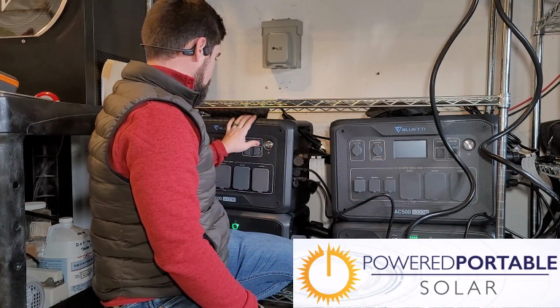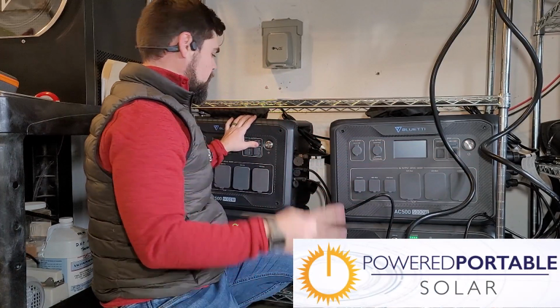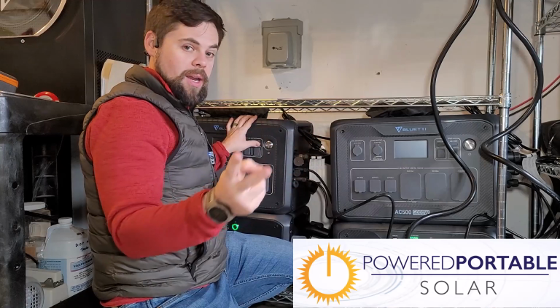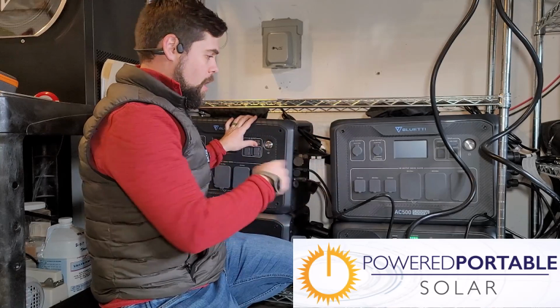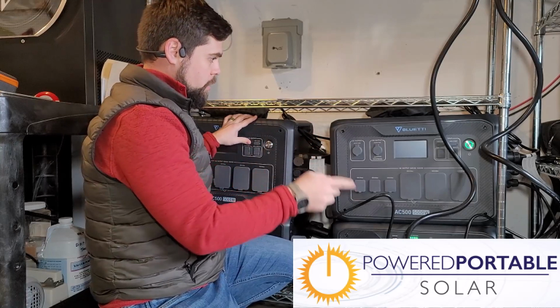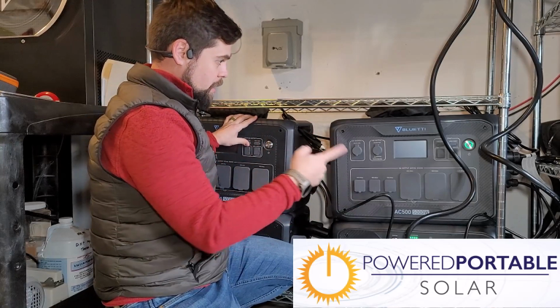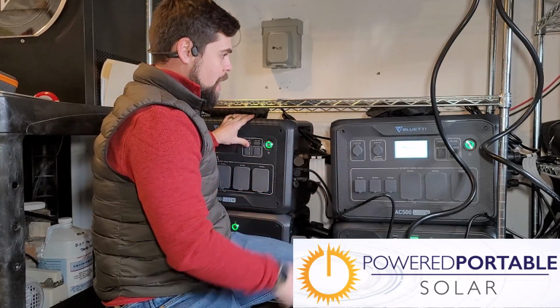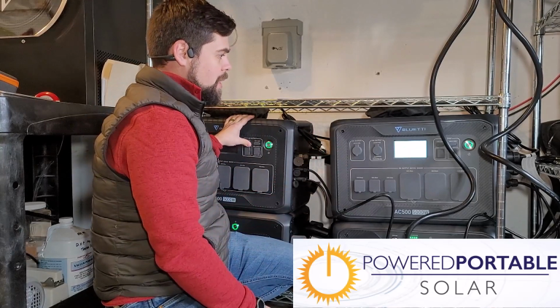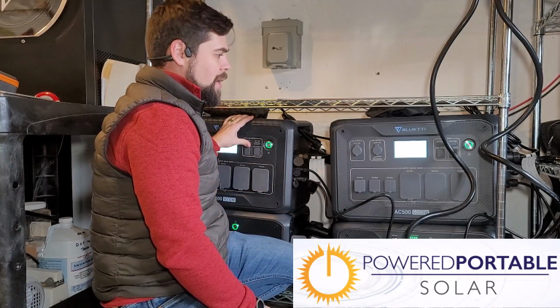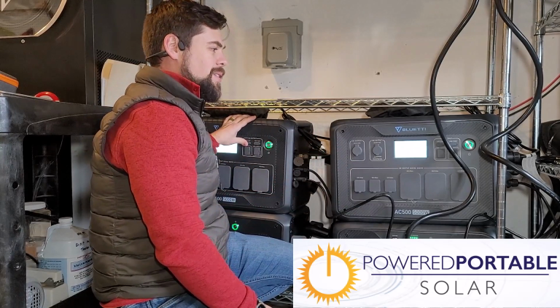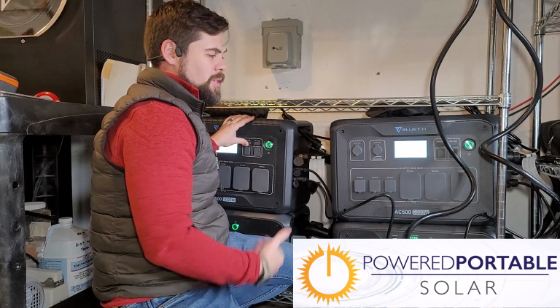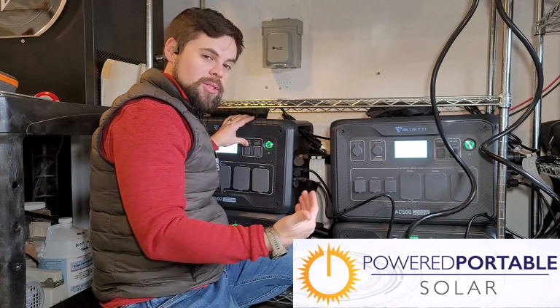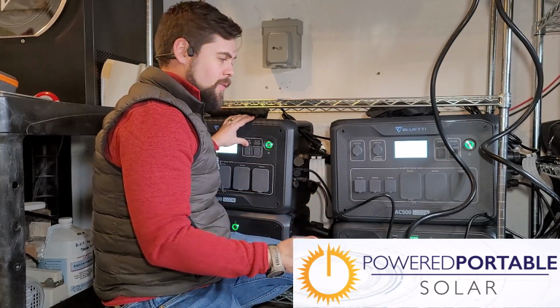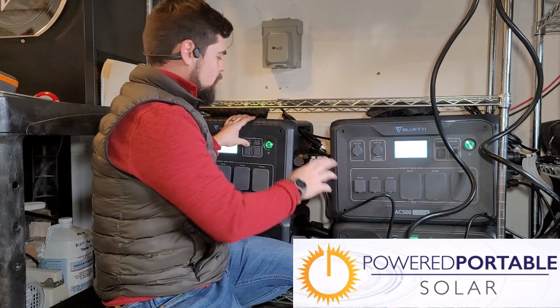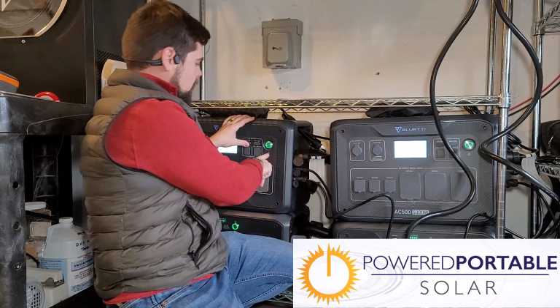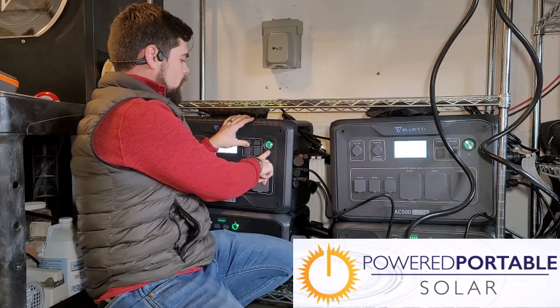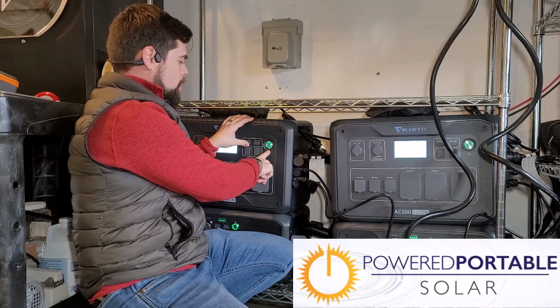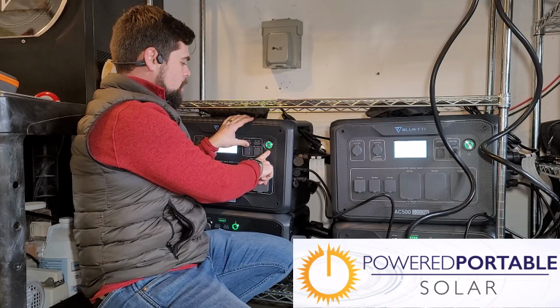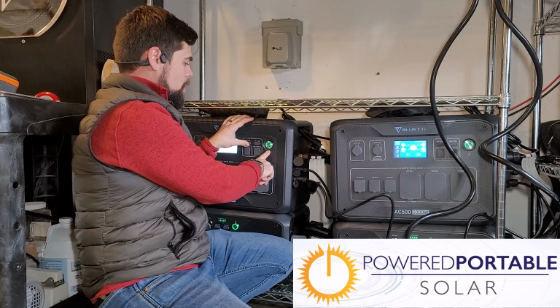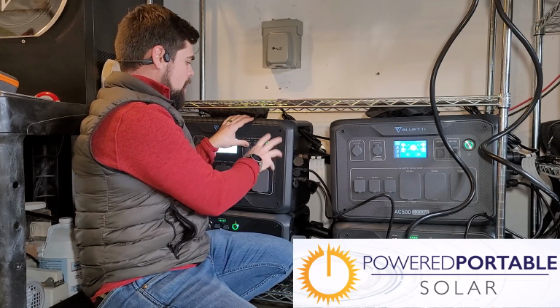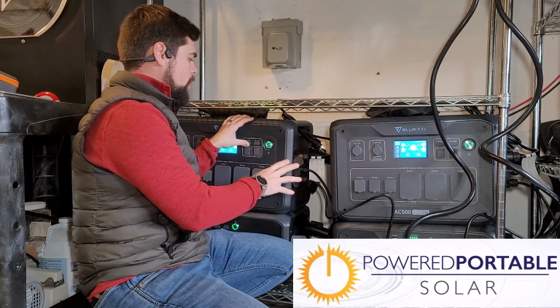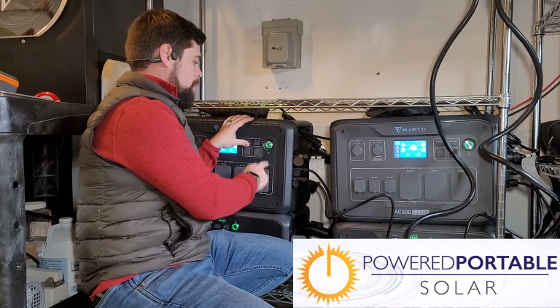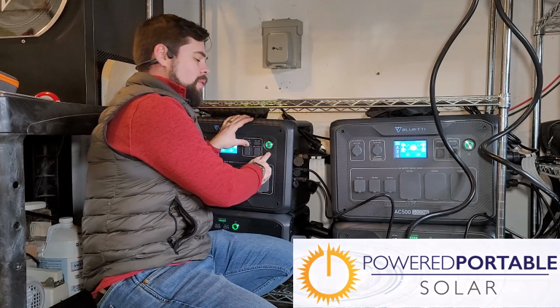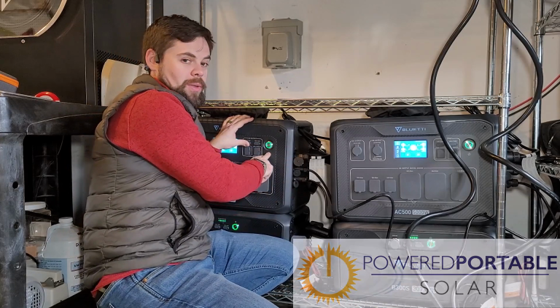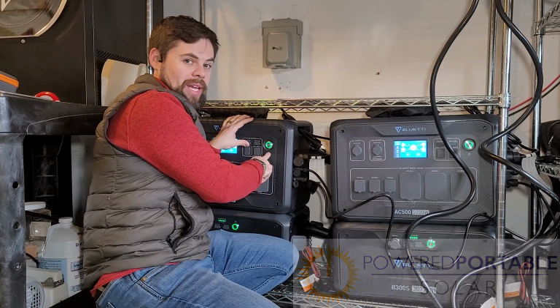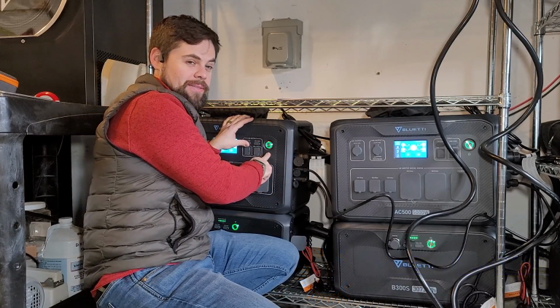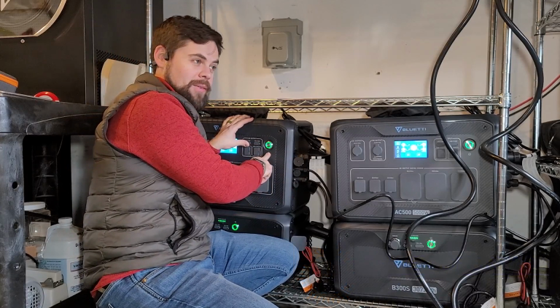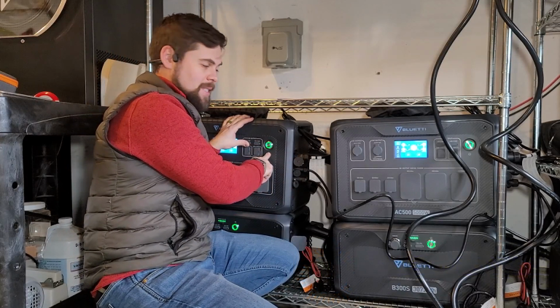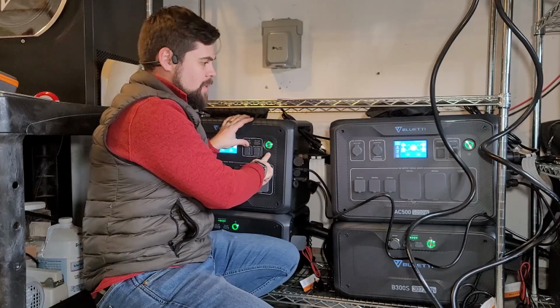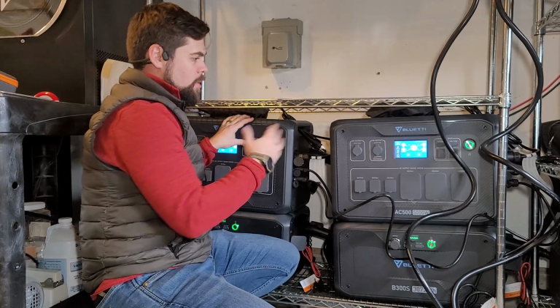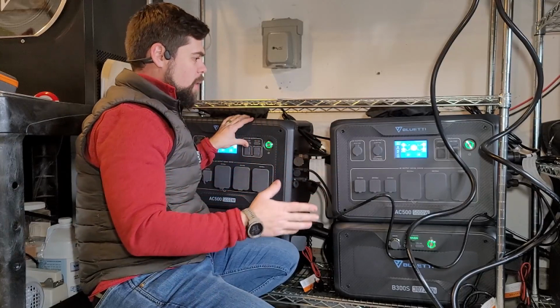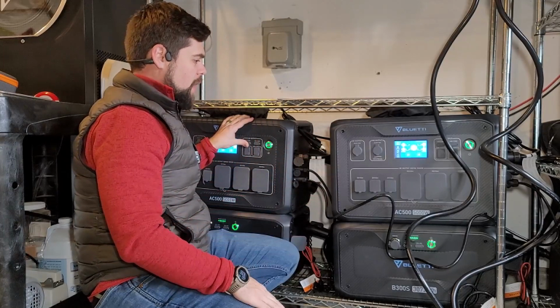I'm going to go ahead and power on both of these units. My second gripe on these units is the power button — it's just a personal preference. You have to click and hold for a couple of seconds to turn them on, and then to turn them off you've got to hold it for like five or six seconds. So just be aware of that.